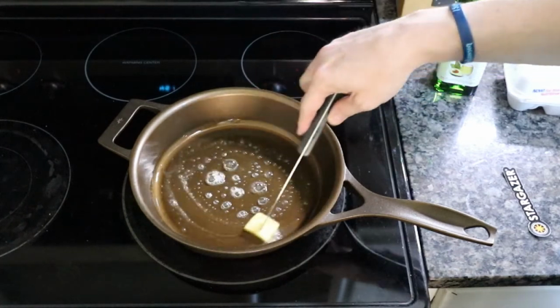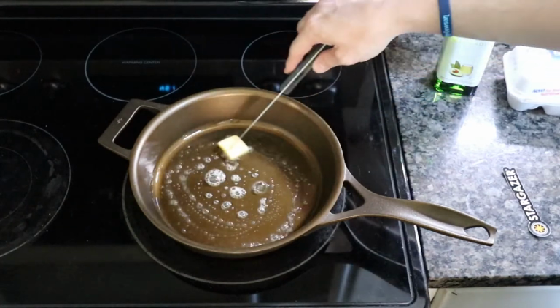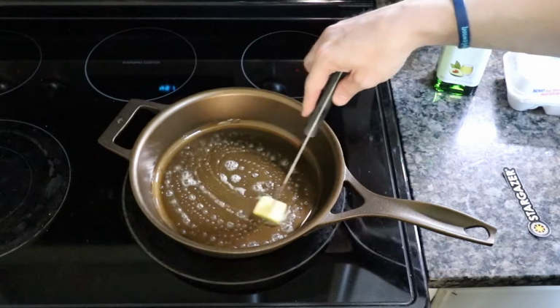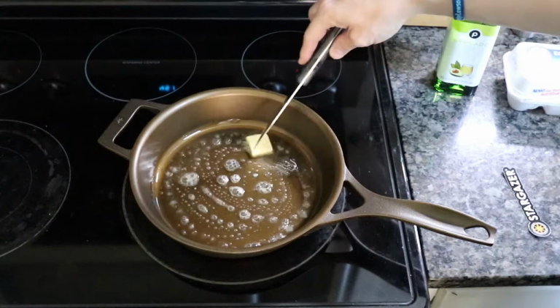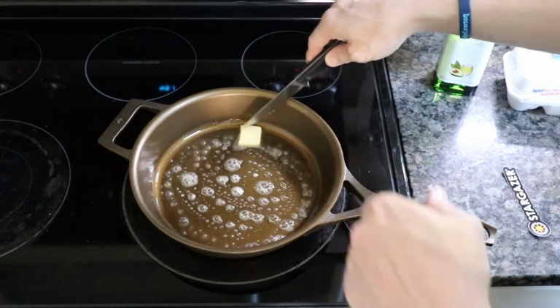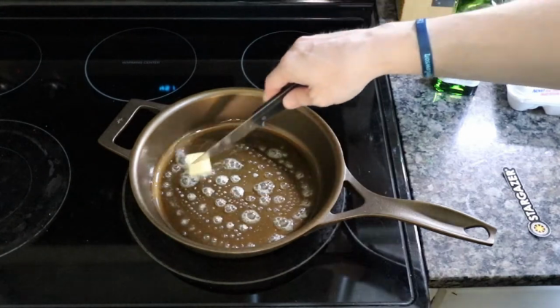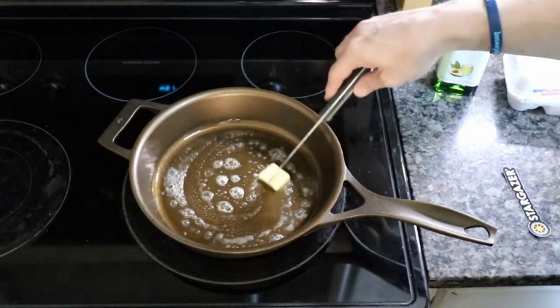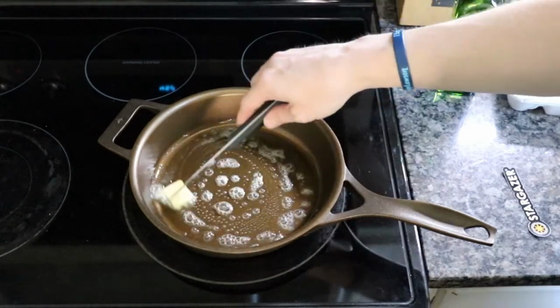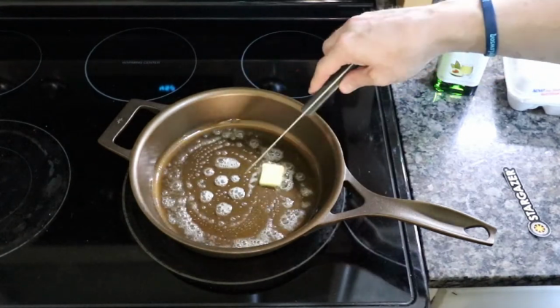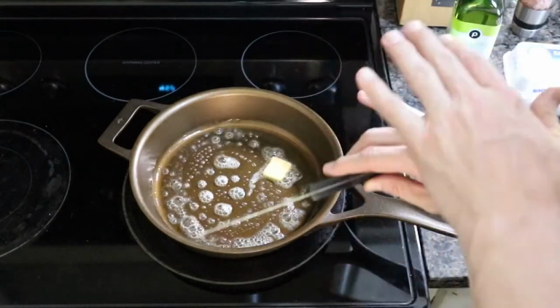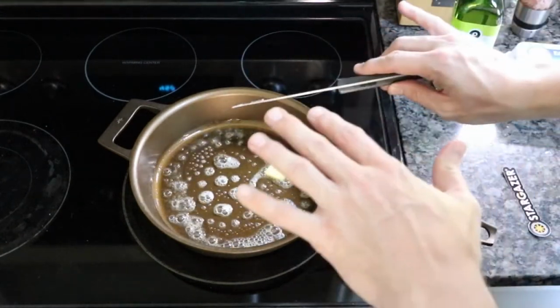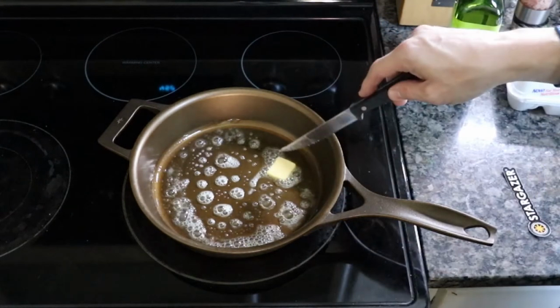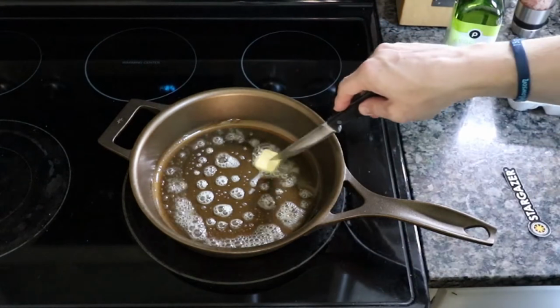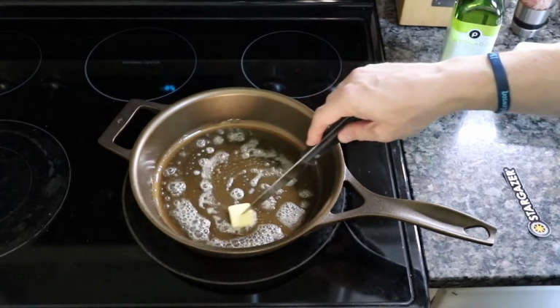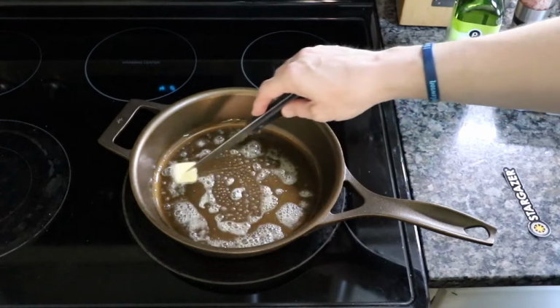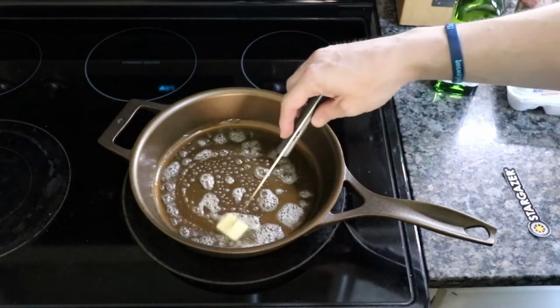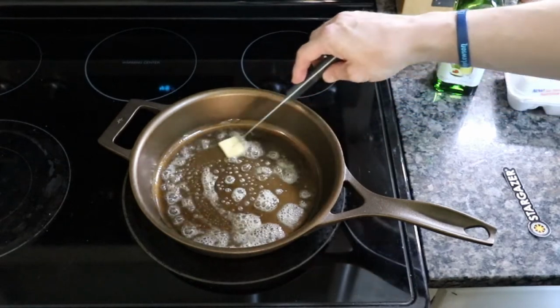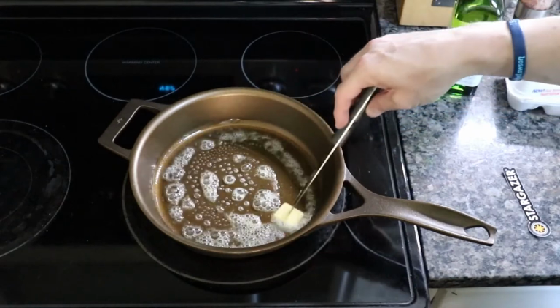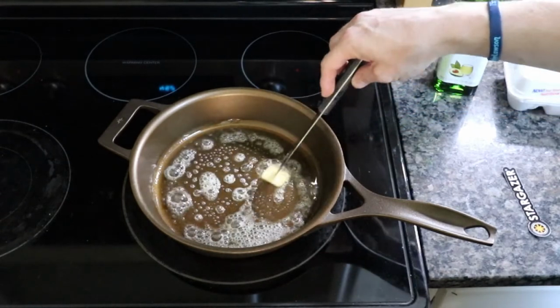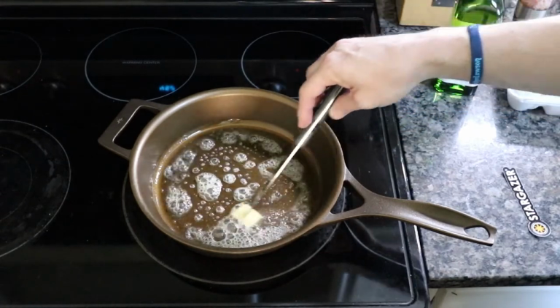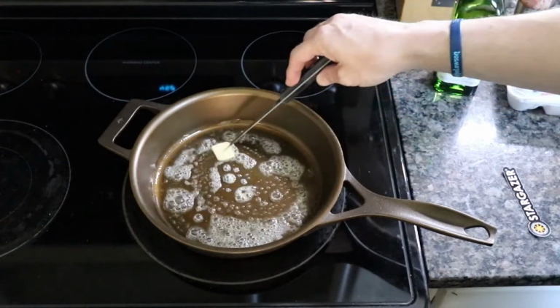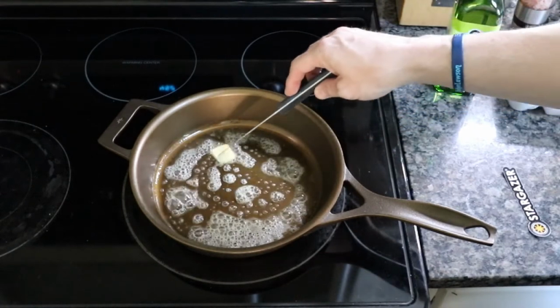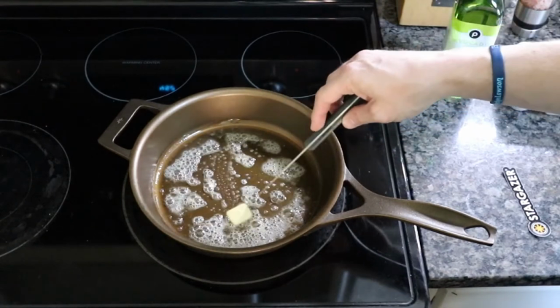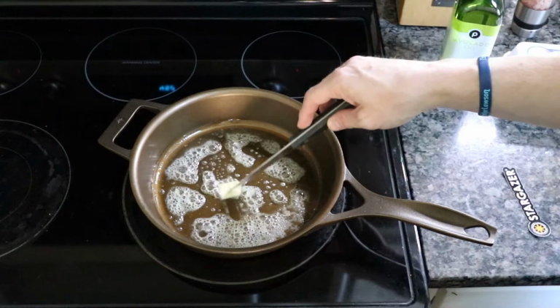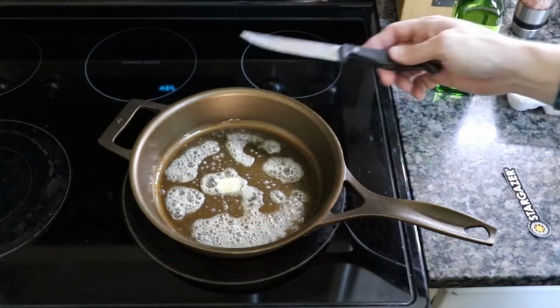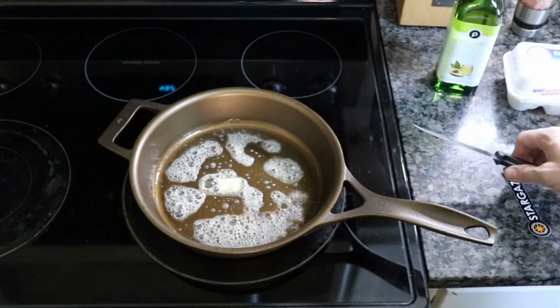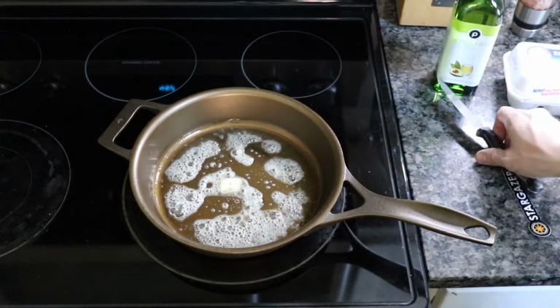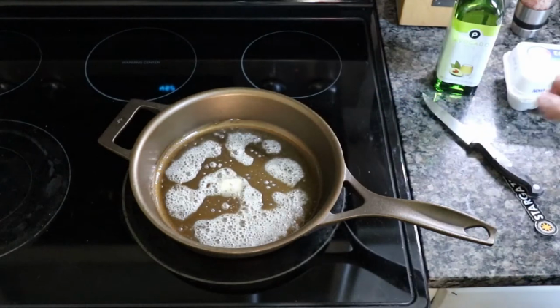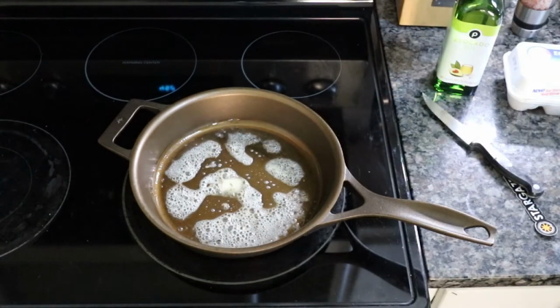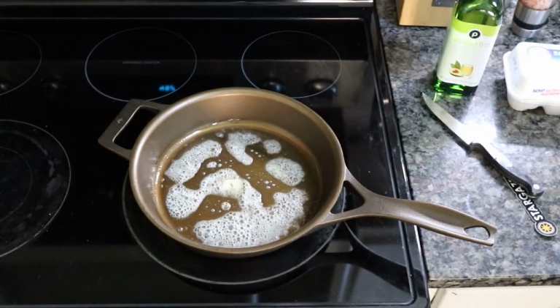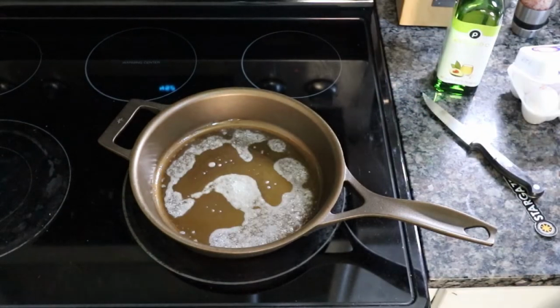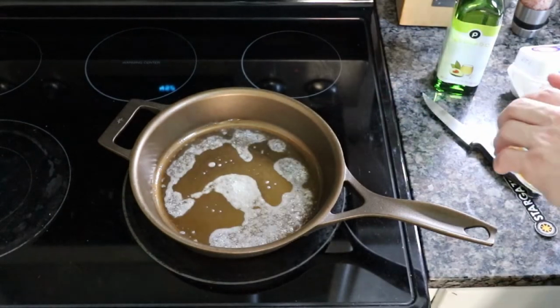What I like to do is put a little oil on the bottom and then butter on top of that, so there's kind of a separation between the oils in the pan. Gives it a little more chance to not have any sort of adhesion.